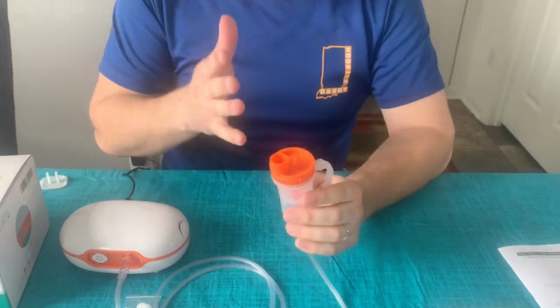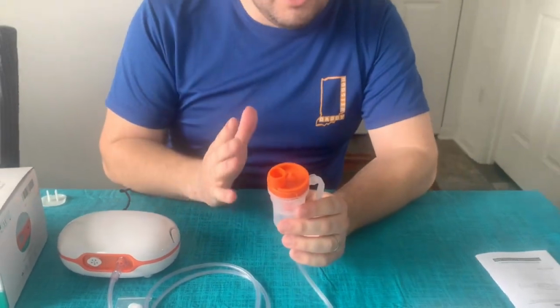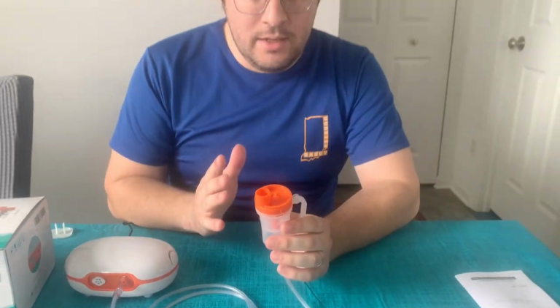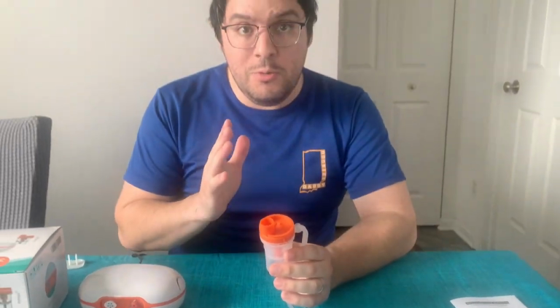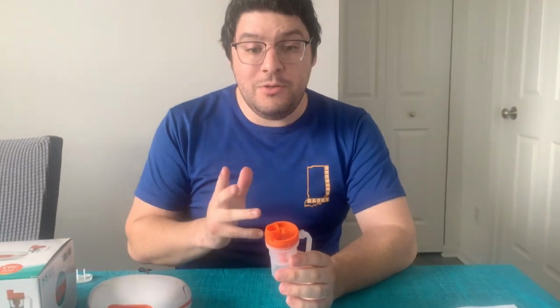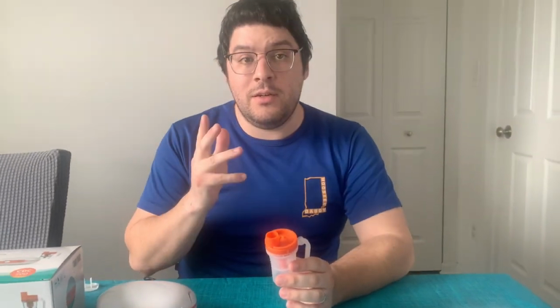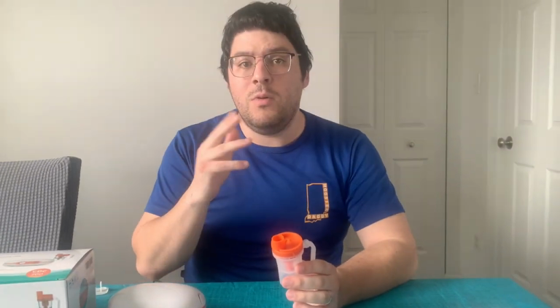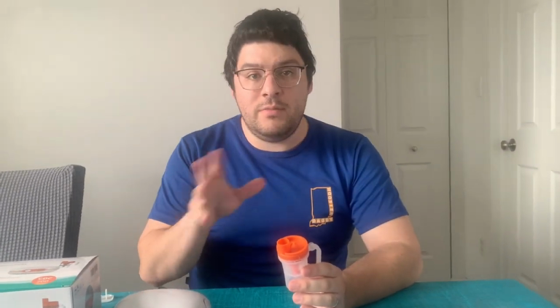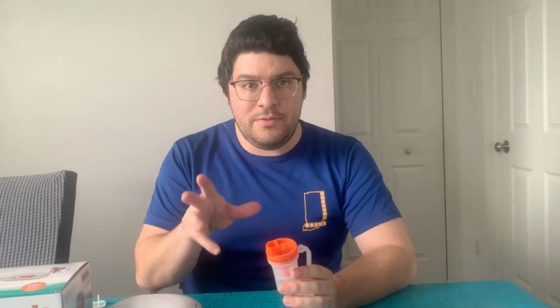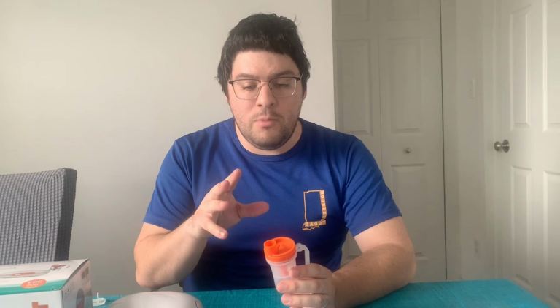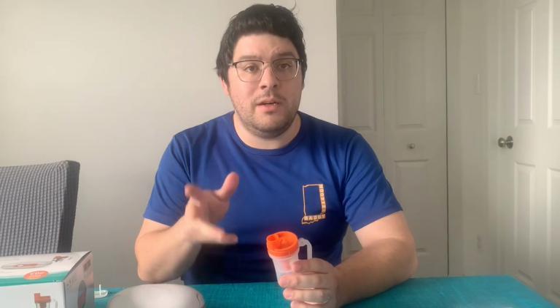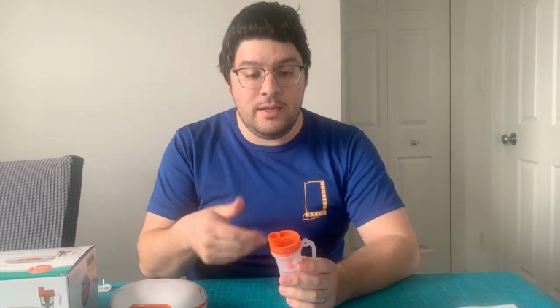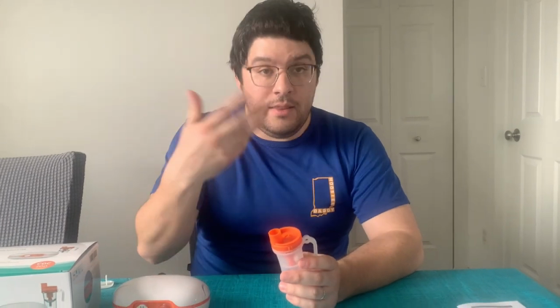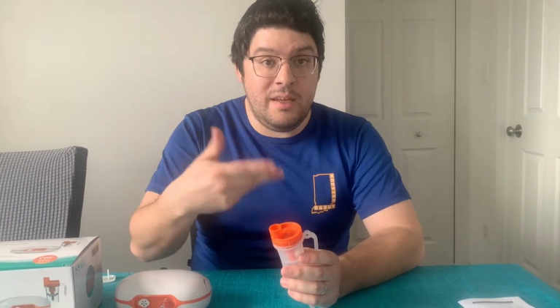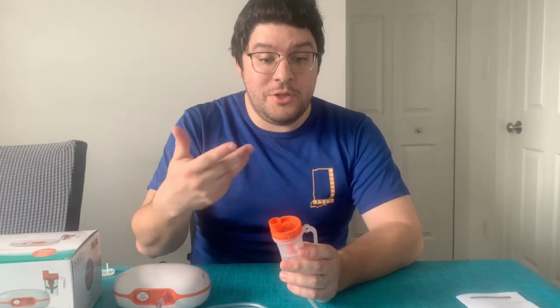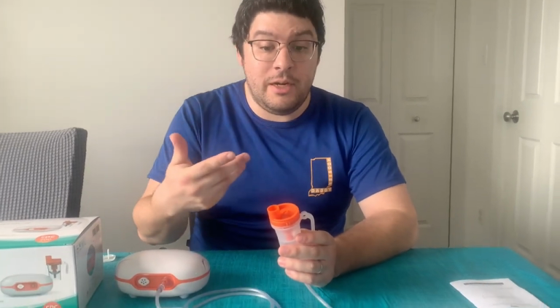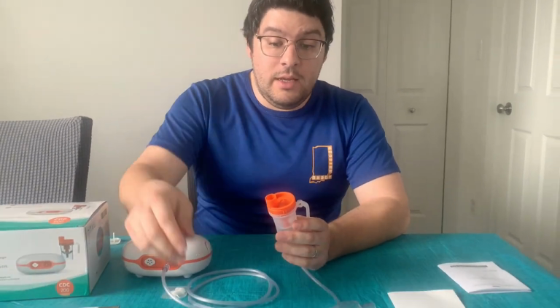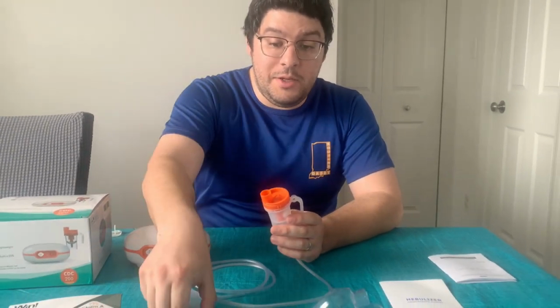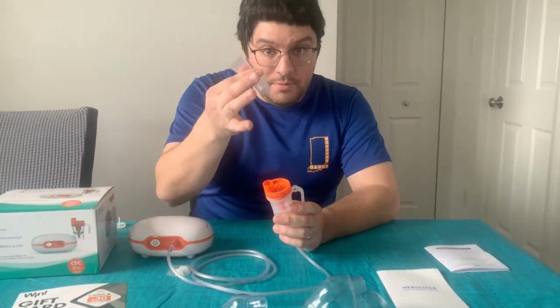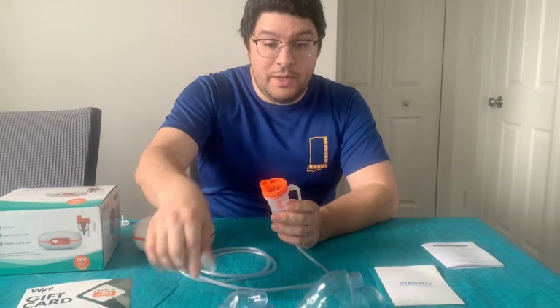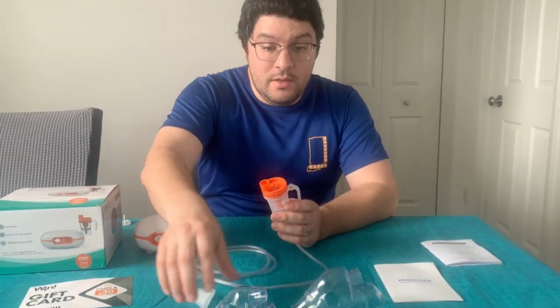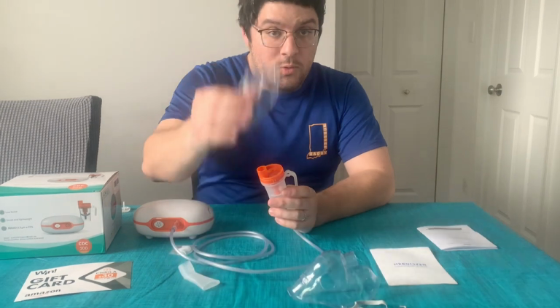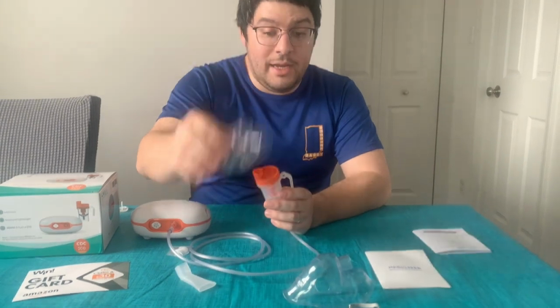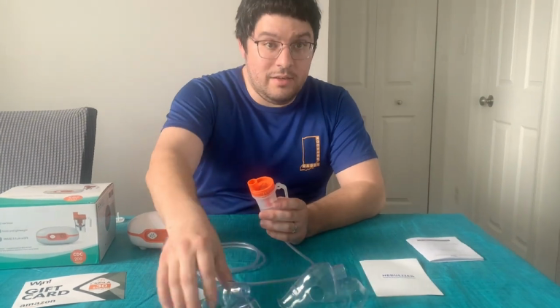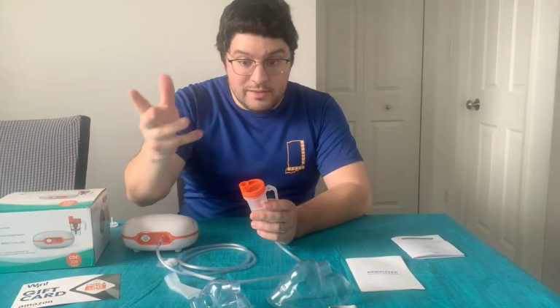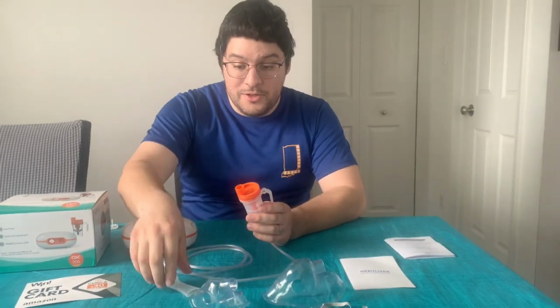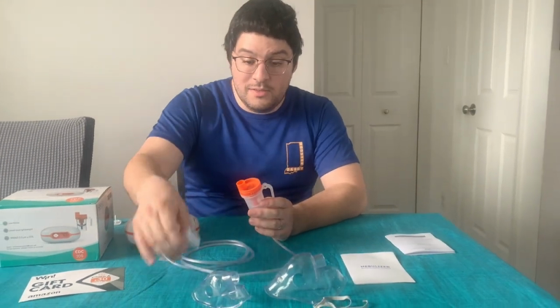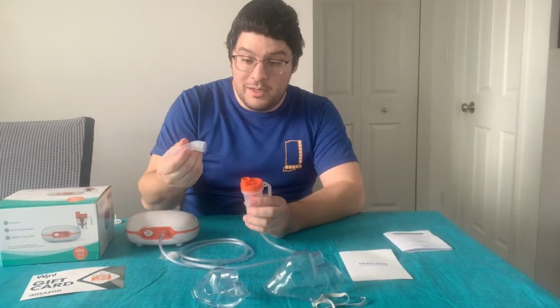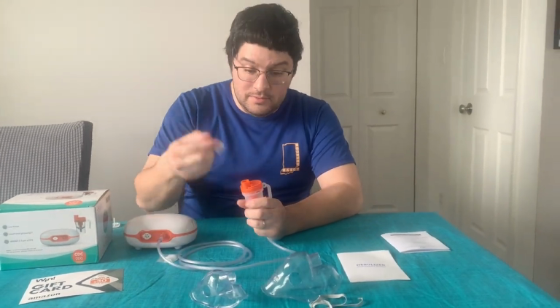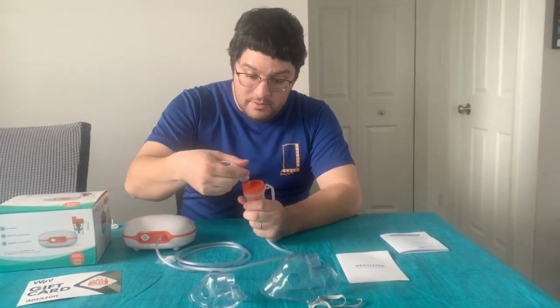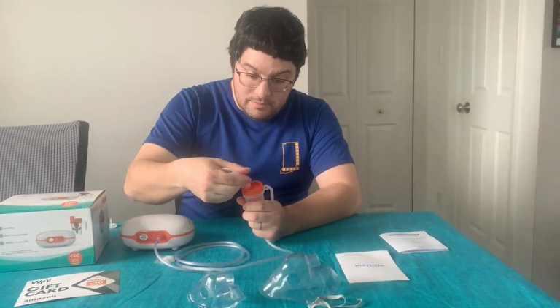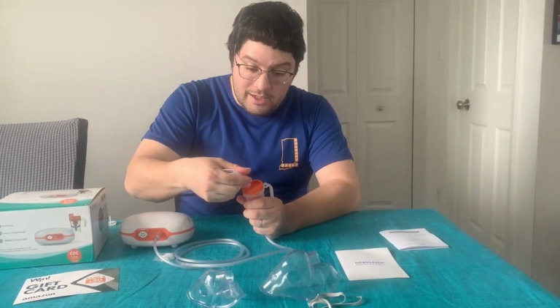At this point, you would choose what kind of delivery method you want for the nebulization. Either you have your mouthpiece or your mask. For this demonstration, I'm going to use the mouthpiece here. Put that on.